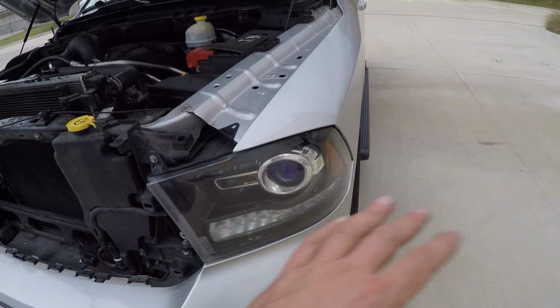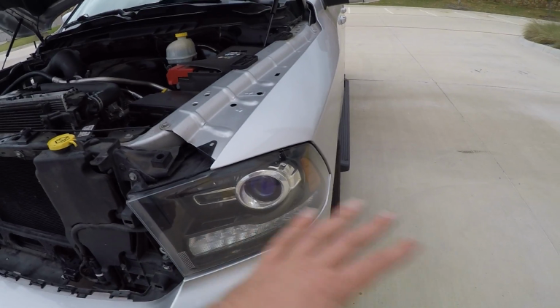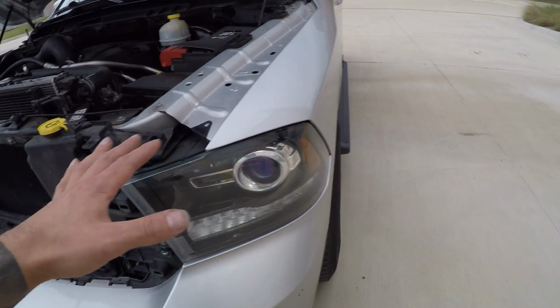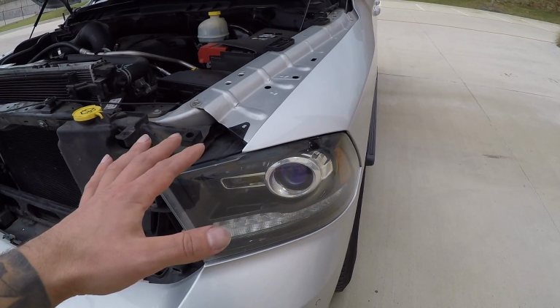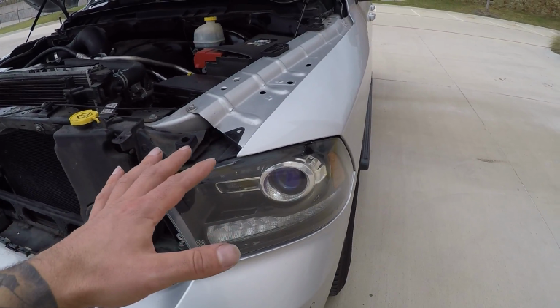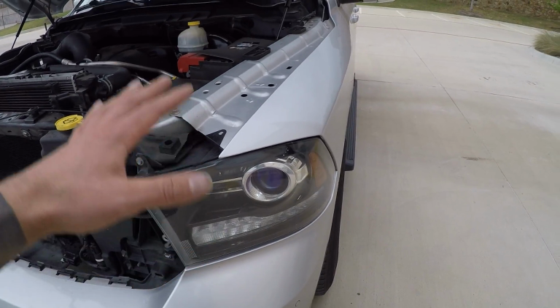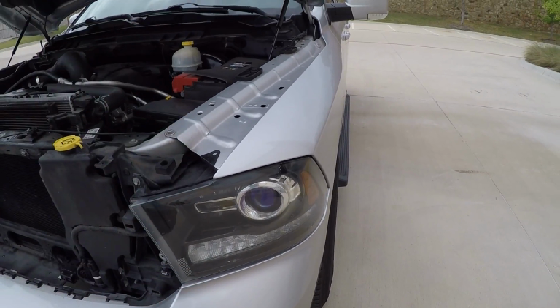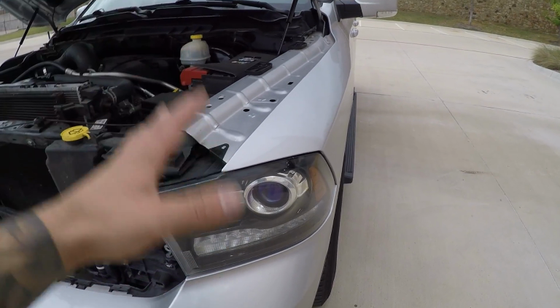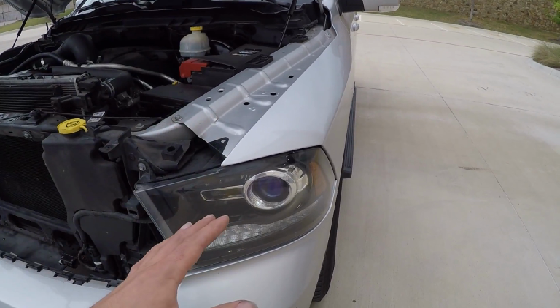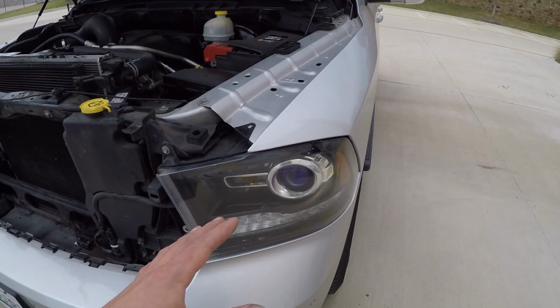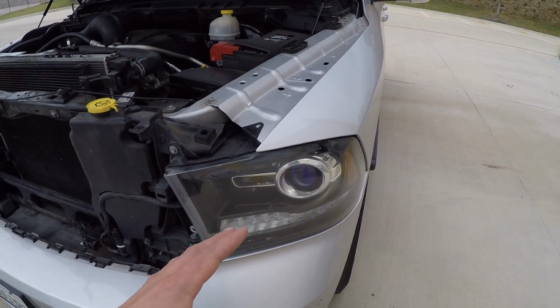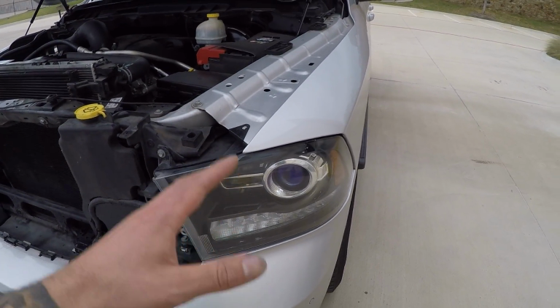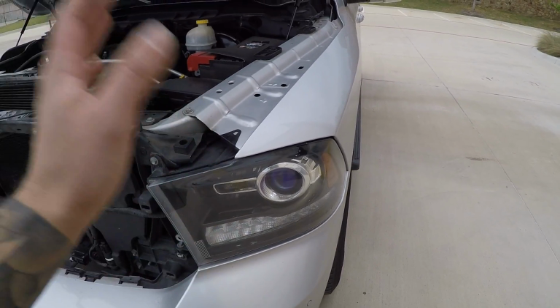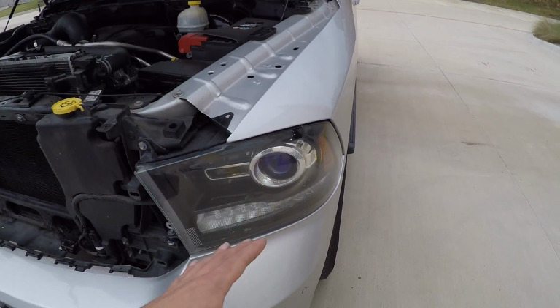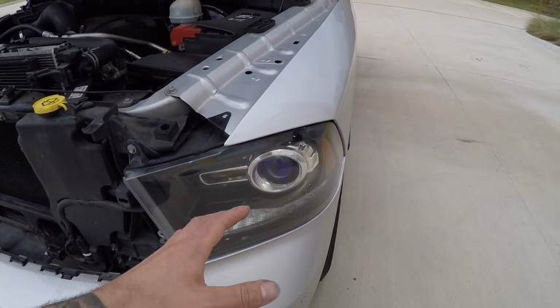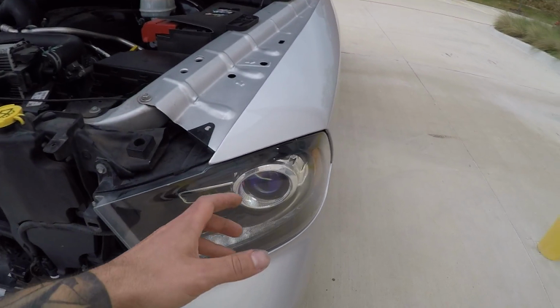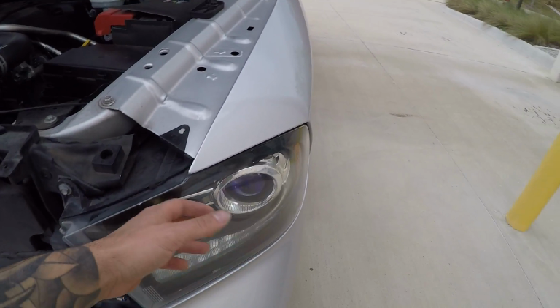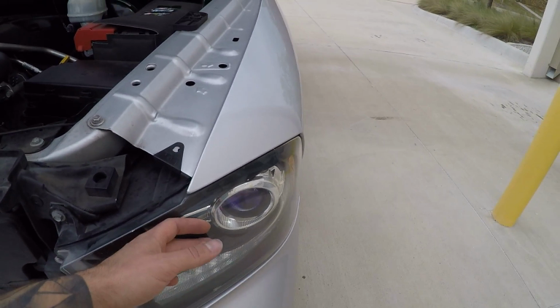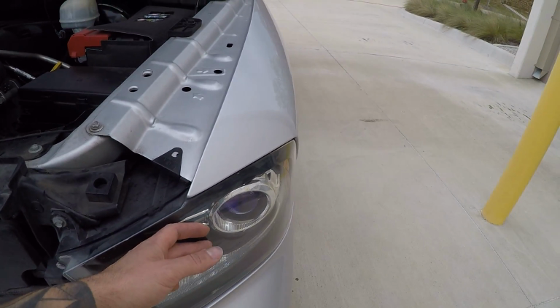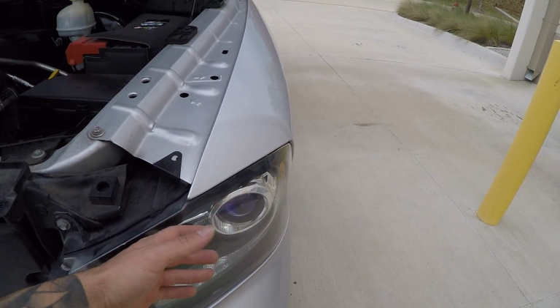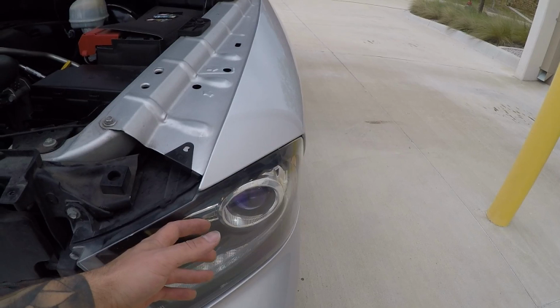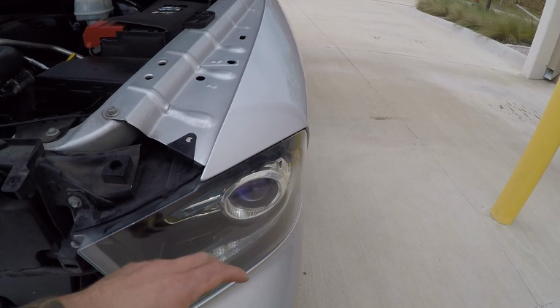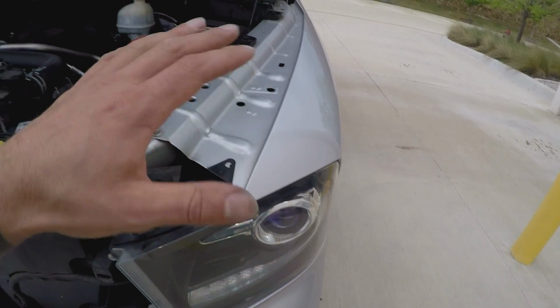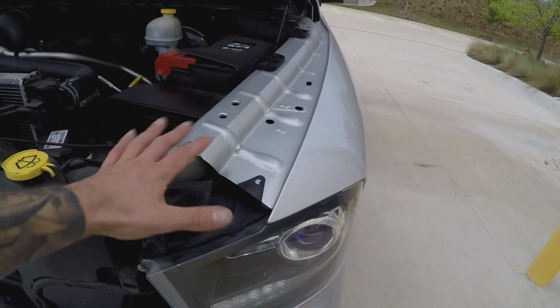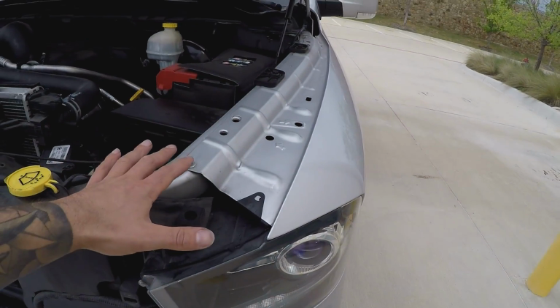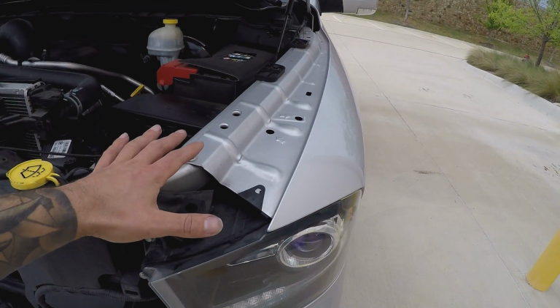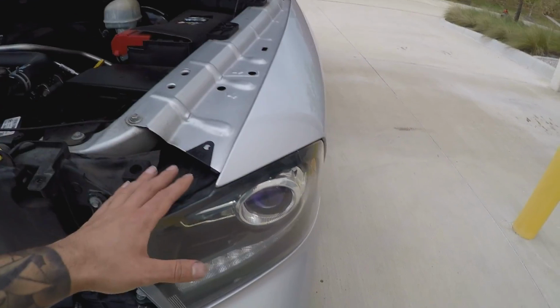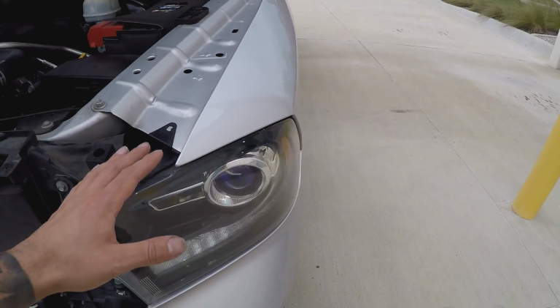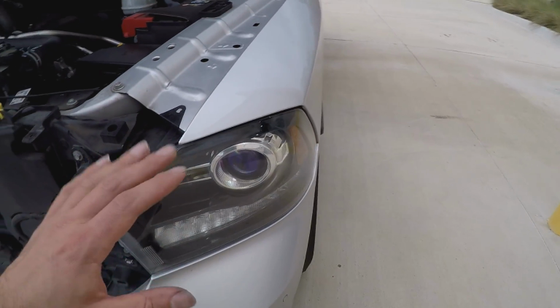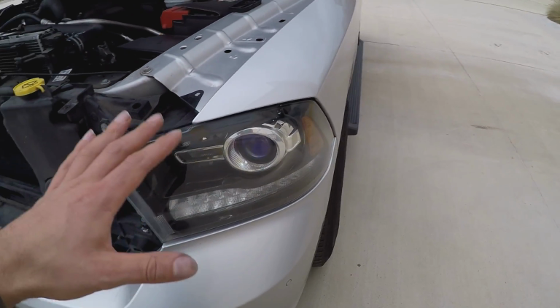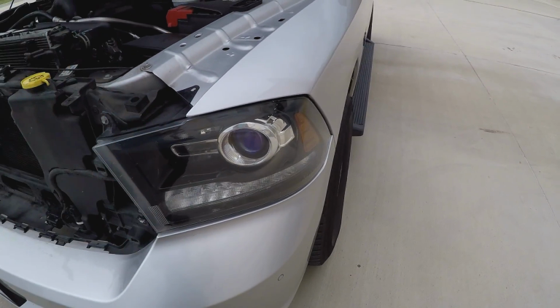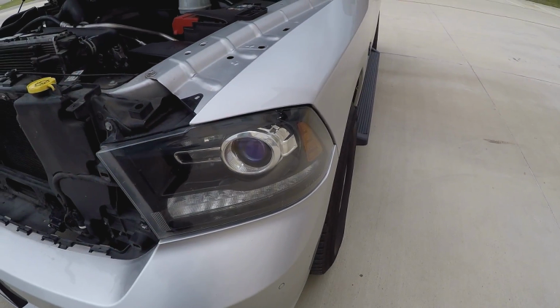I'm going to pull out the driver side and put the 5,000K bulb in. Everything else remains the same so there are no different variables — just the 5,000K bulb swapped out, keeping the same ballast and everything.